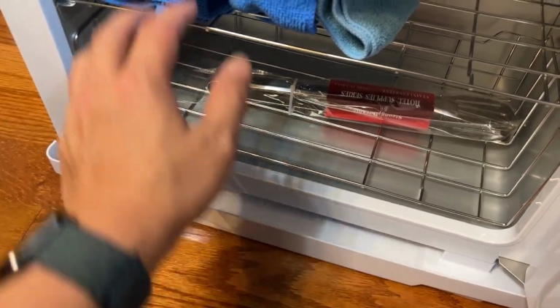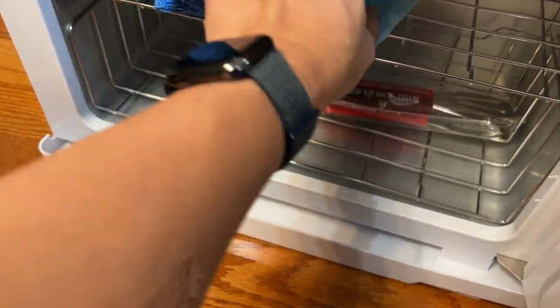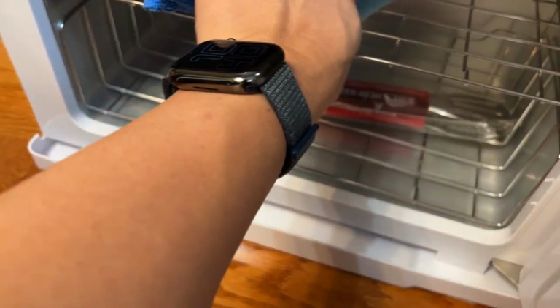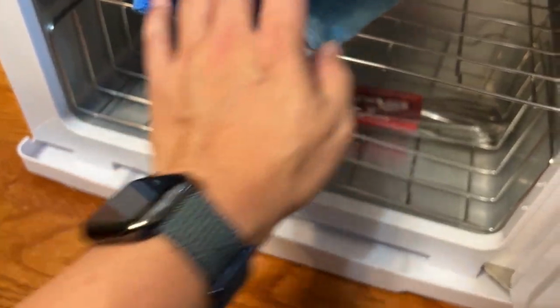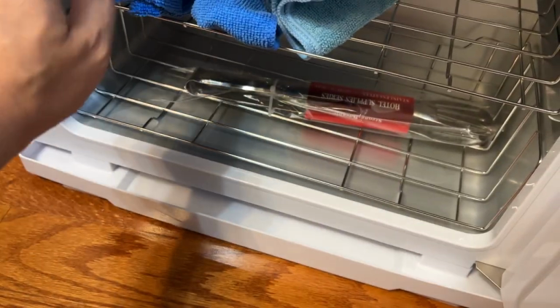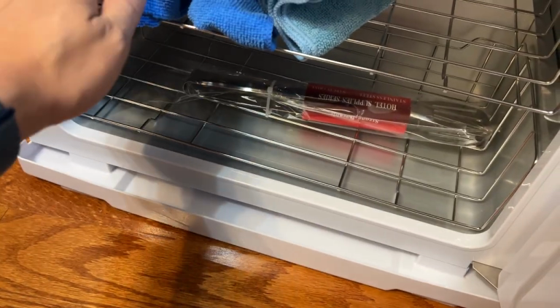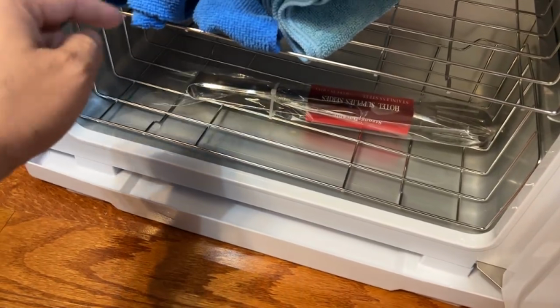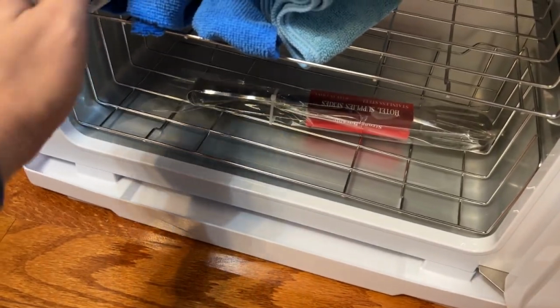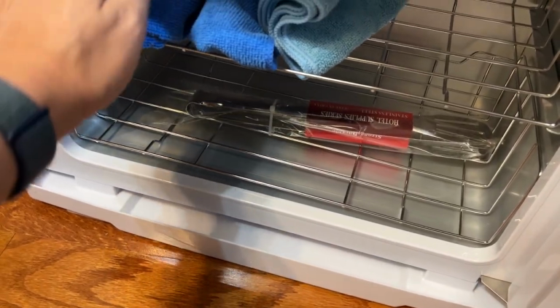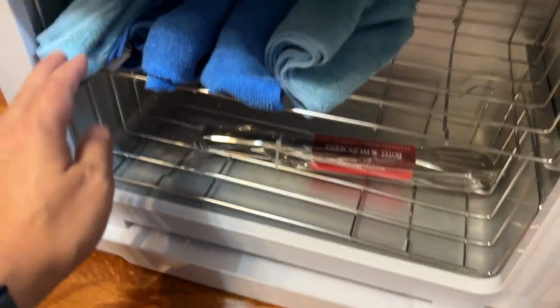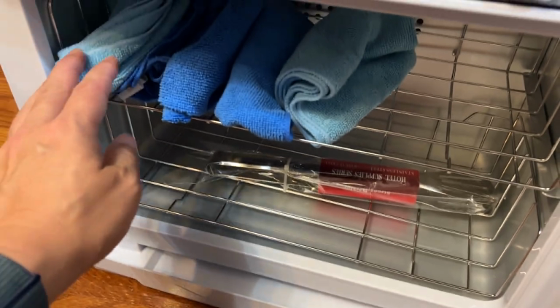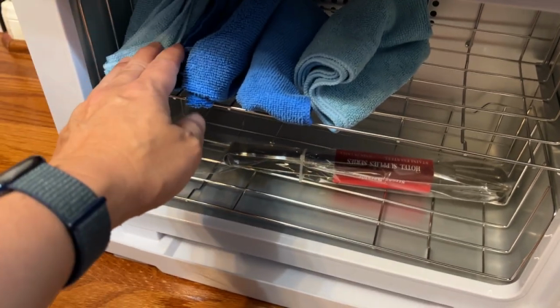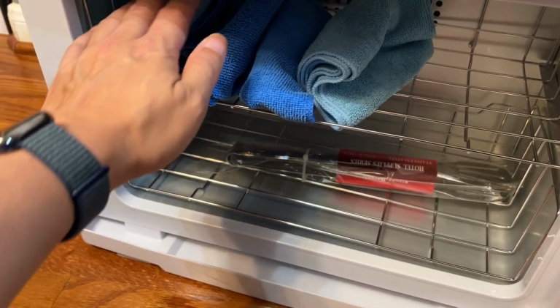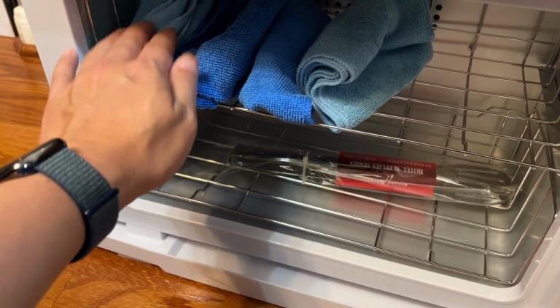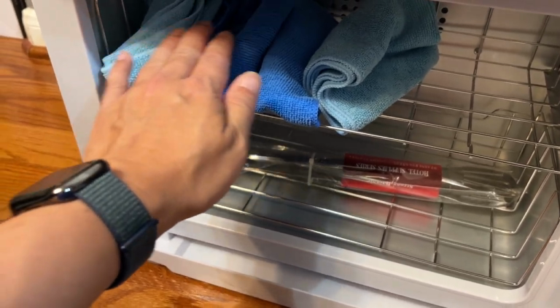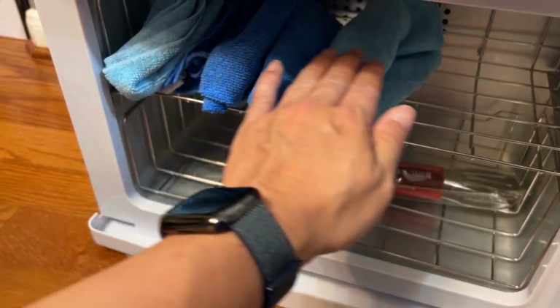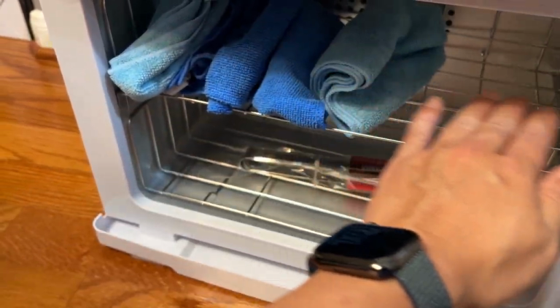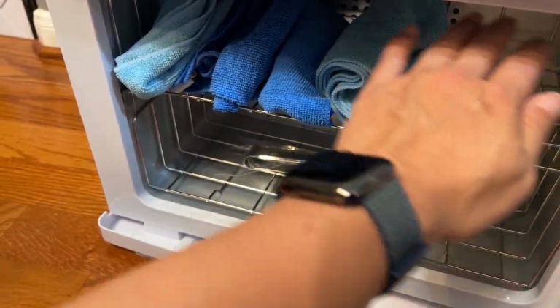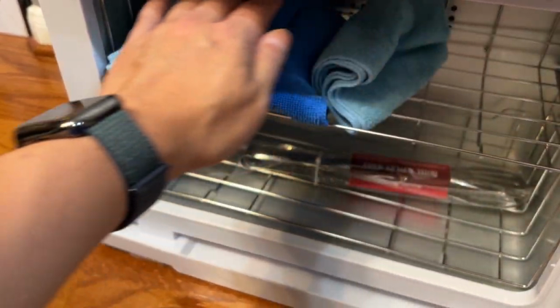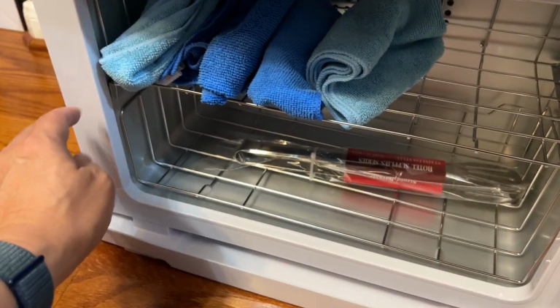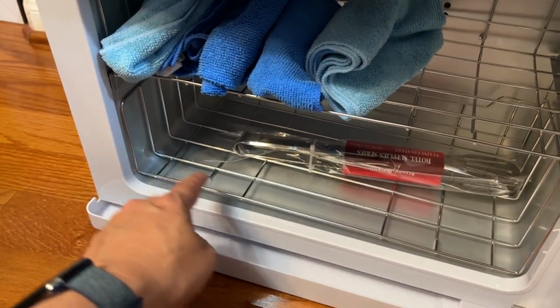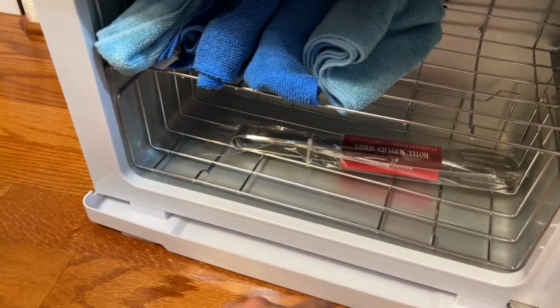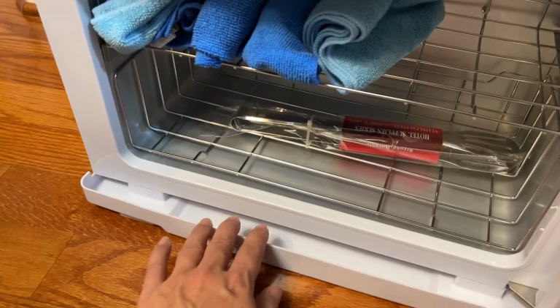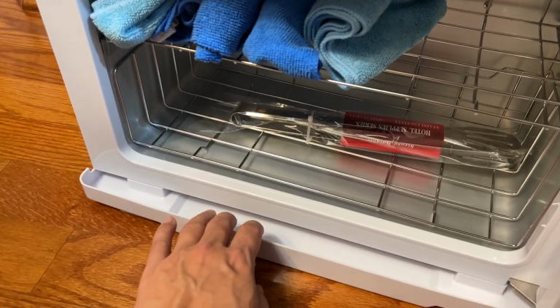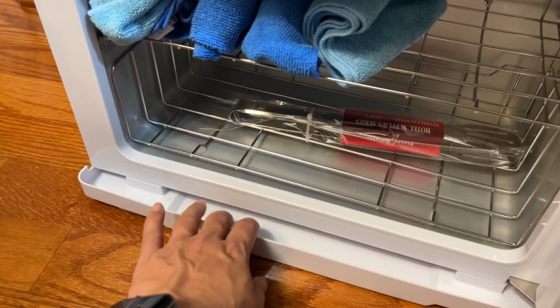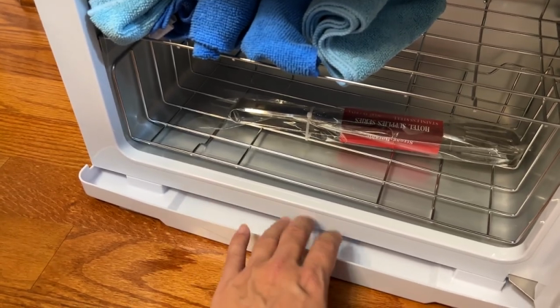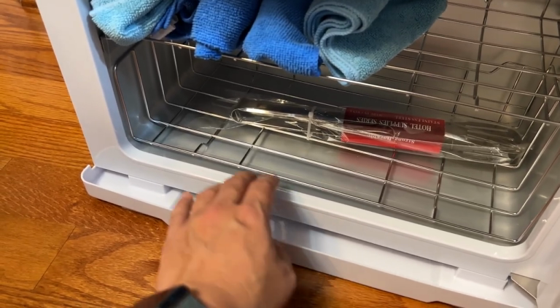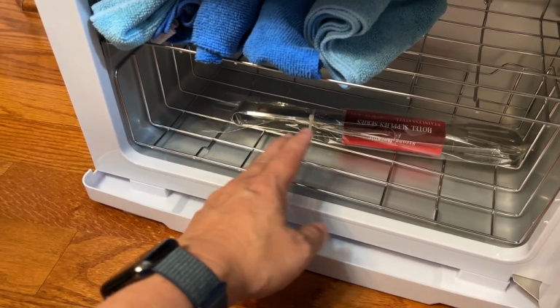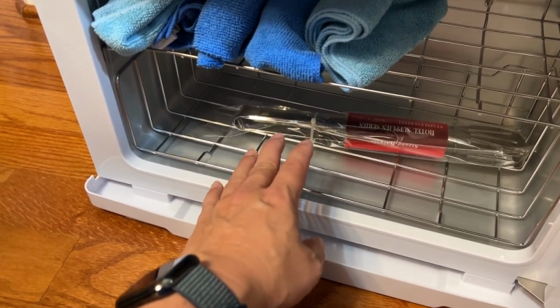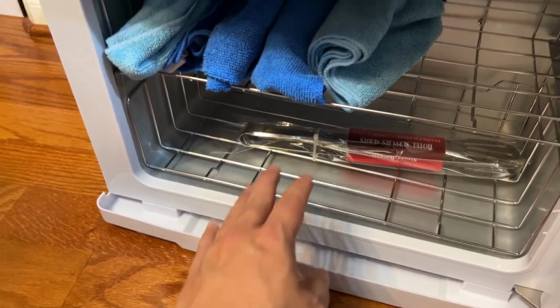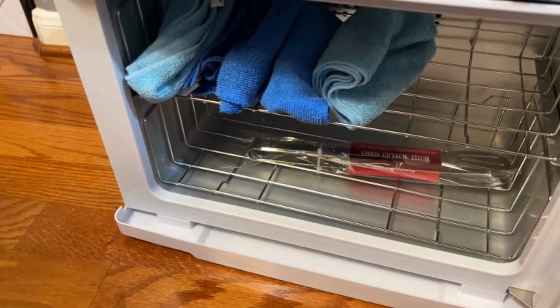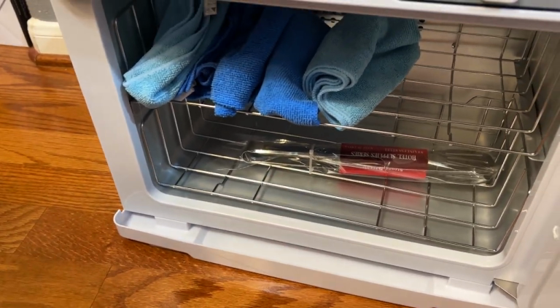As you can see it does fit a lot of towels, especially rolled up nicely. If you roll them up you can fit a good amount of towels in here. This is where you put the water in and it'll steam and heat to the proper temperature.